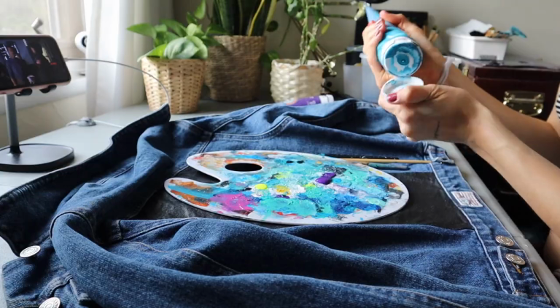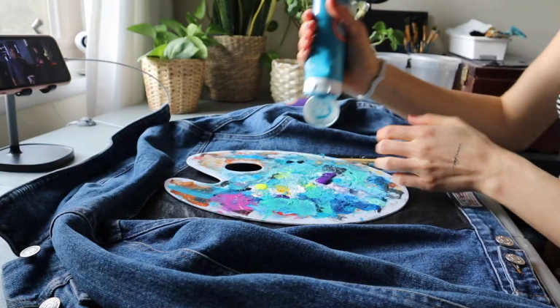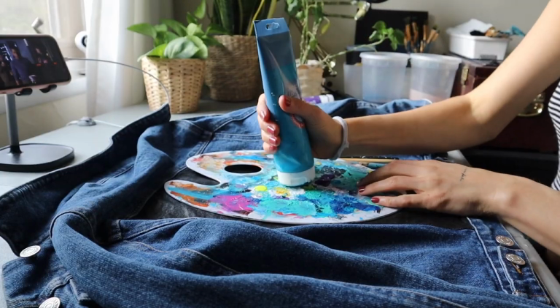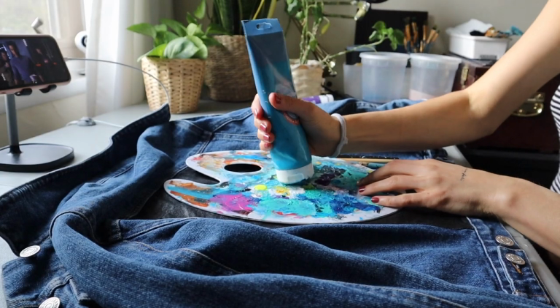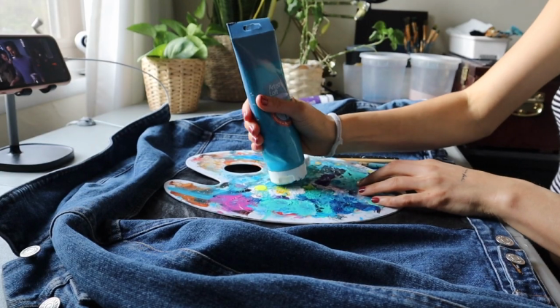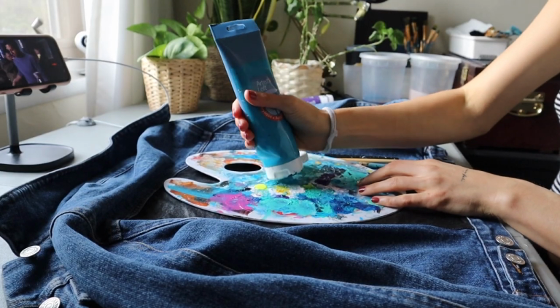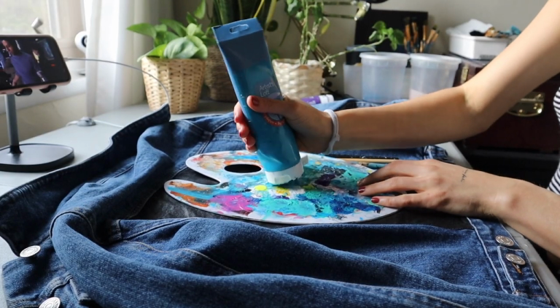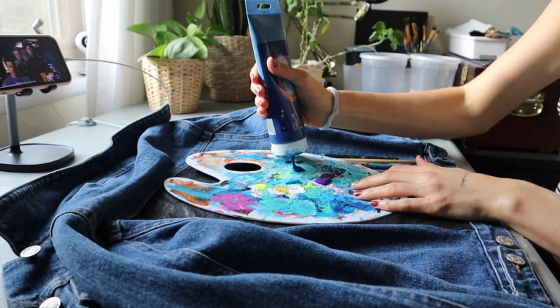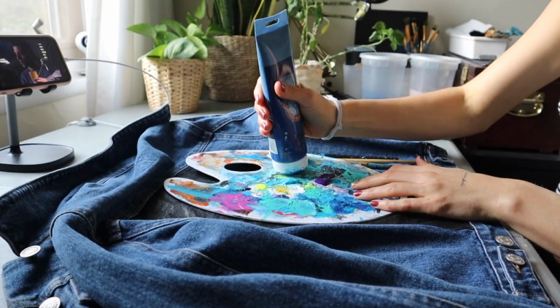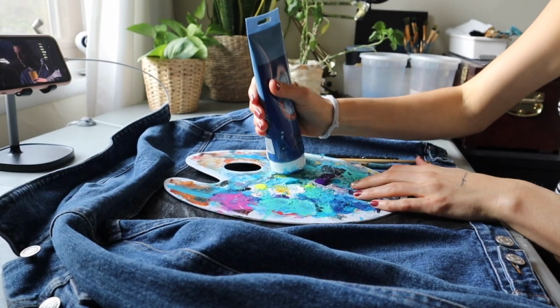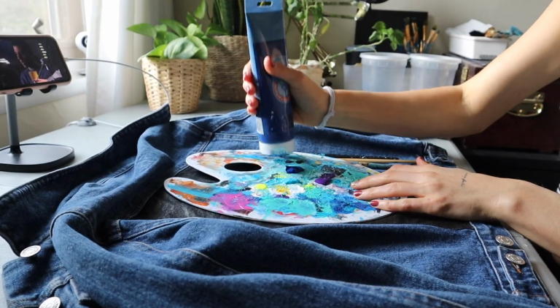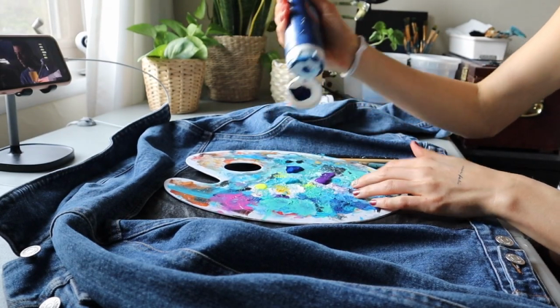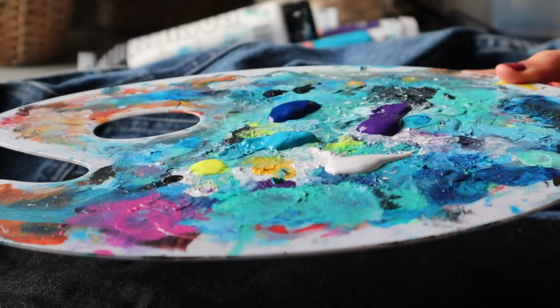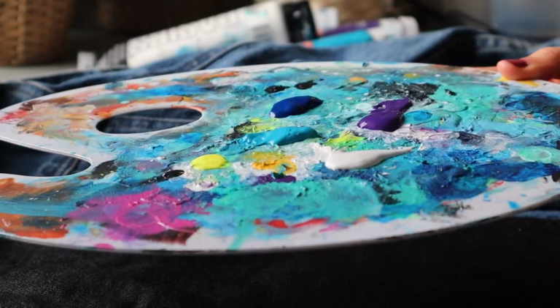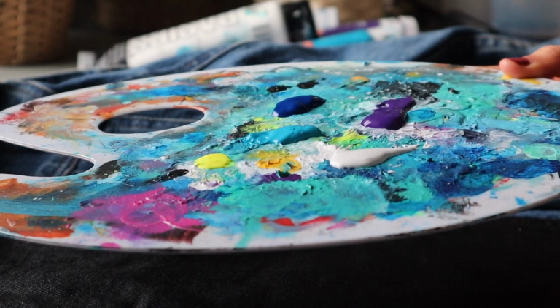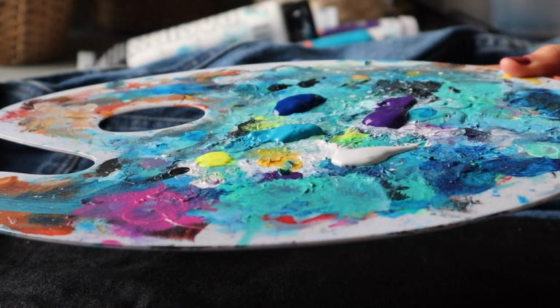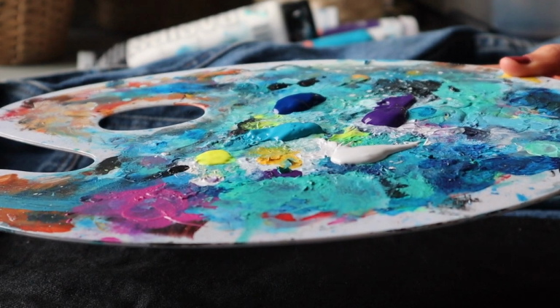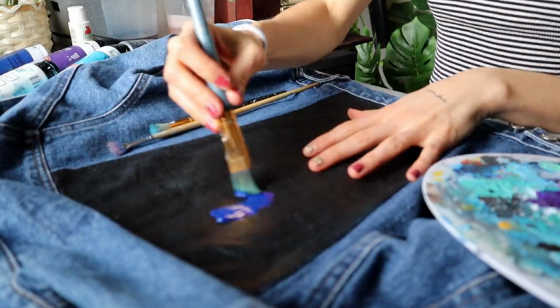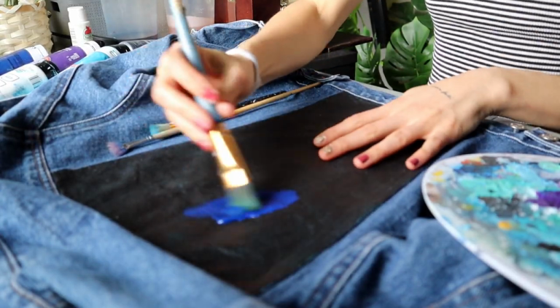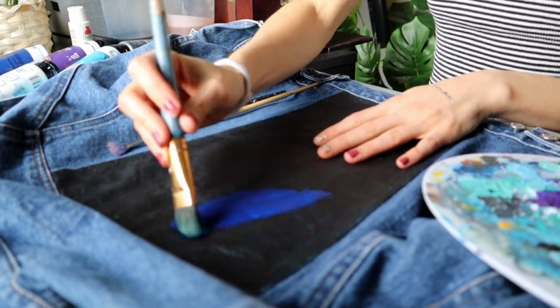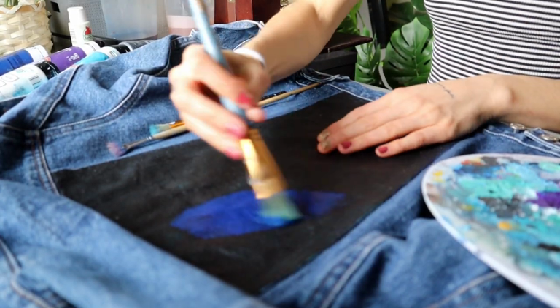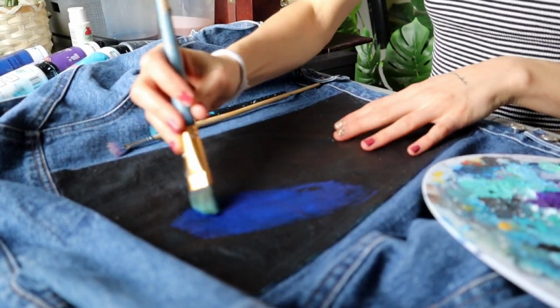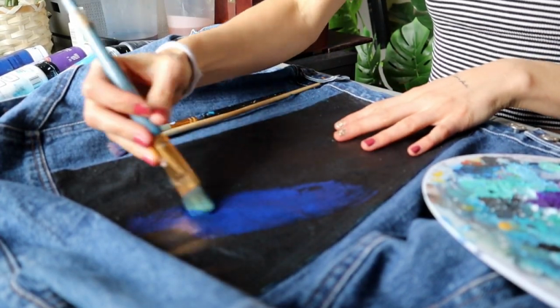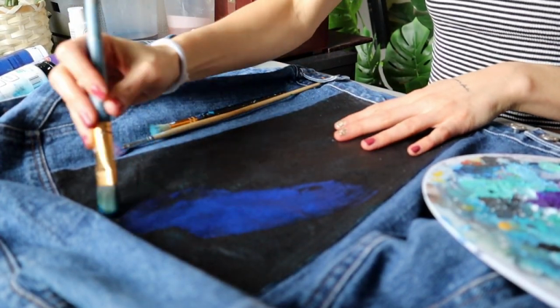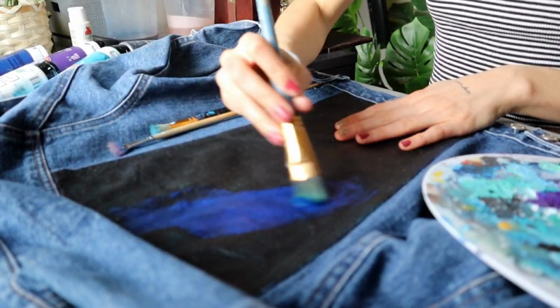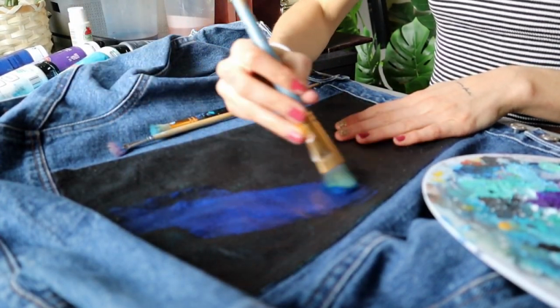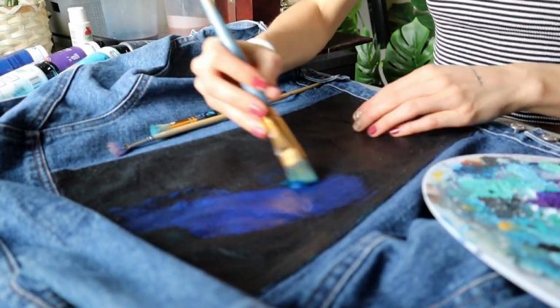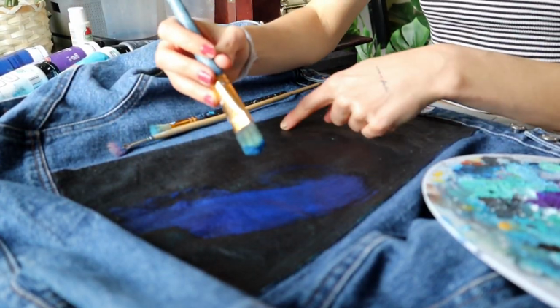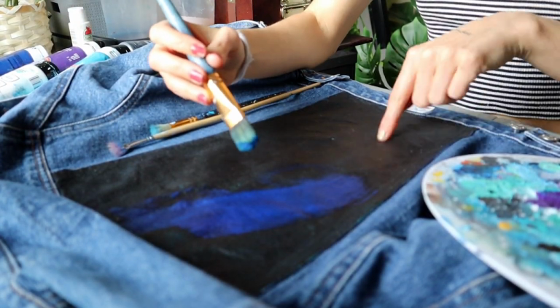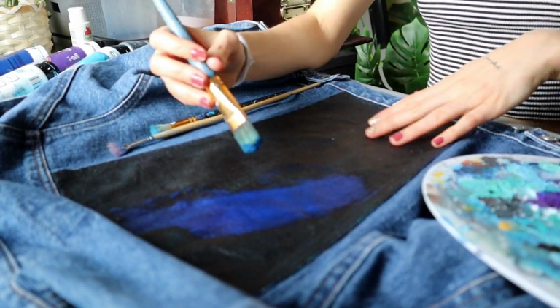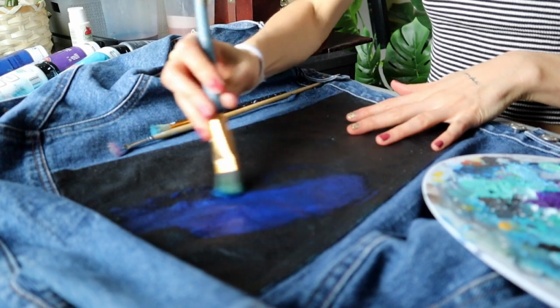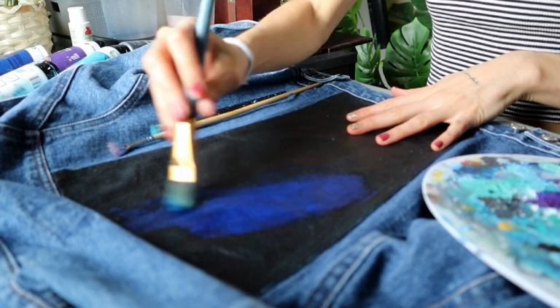Also, if you like this DIY stuff, let me know in the comments below, and let me know what I should DIY next, because I love doing stuff like this. I don't know if you guys like me doing stuff like this, so let me know if you like it. Thanks!